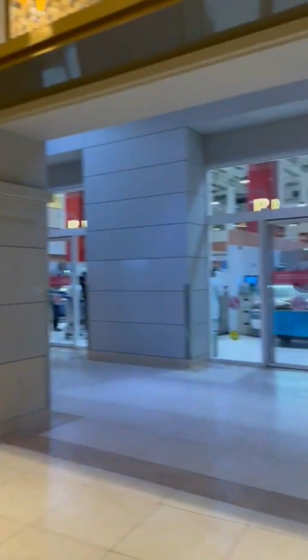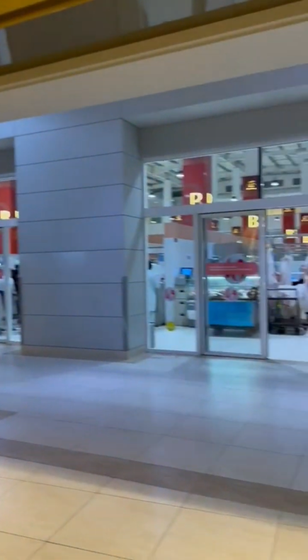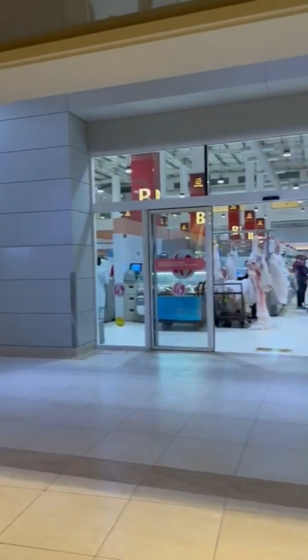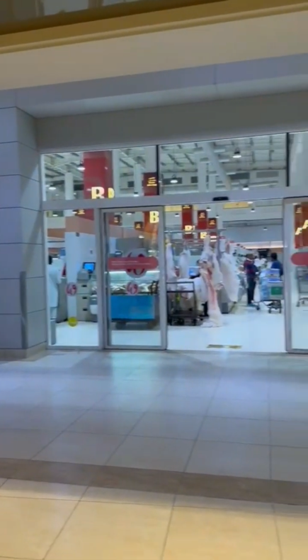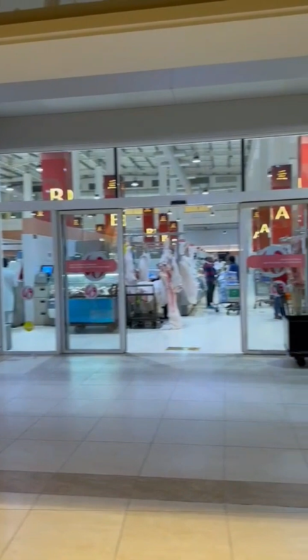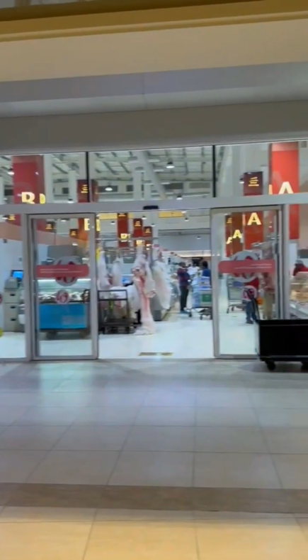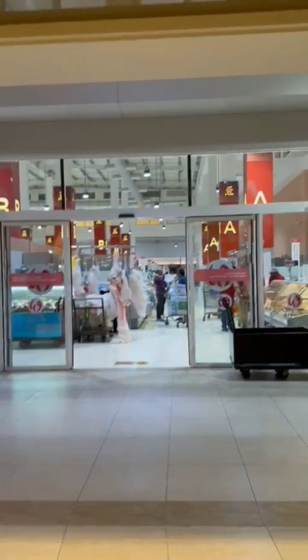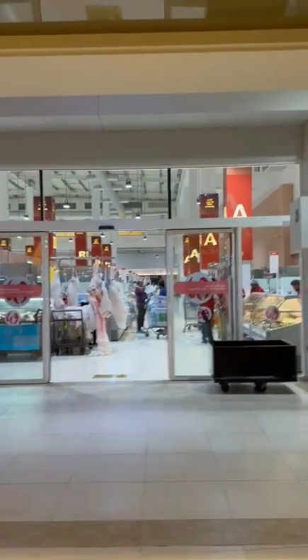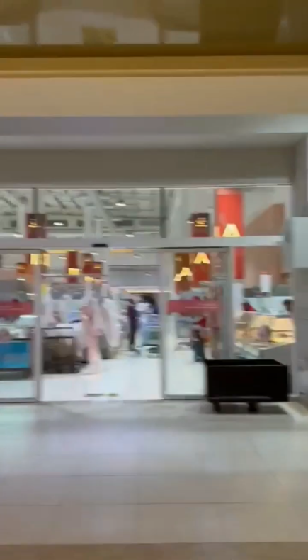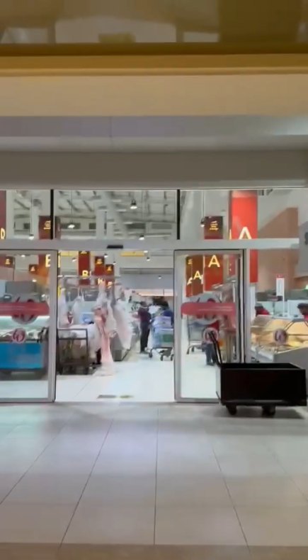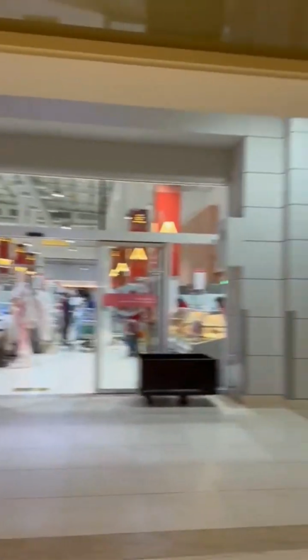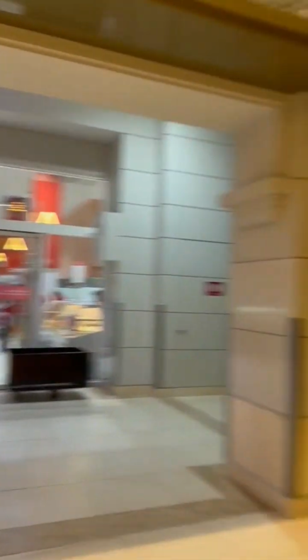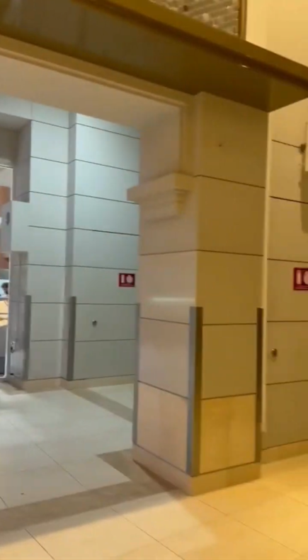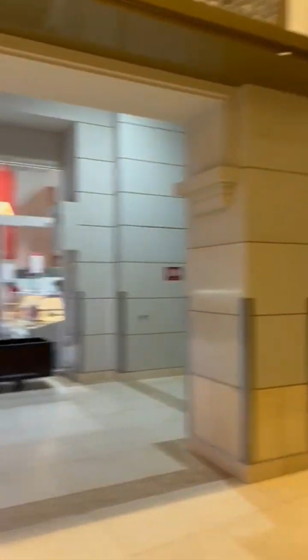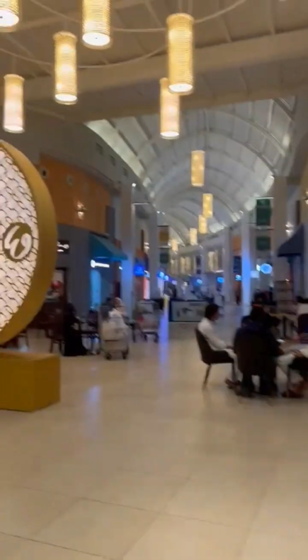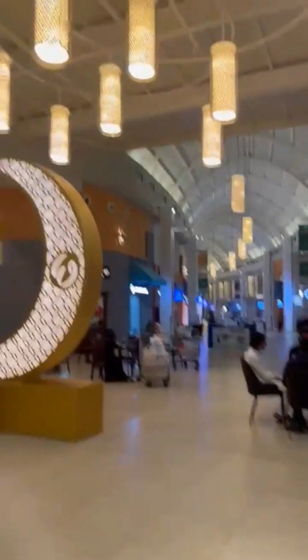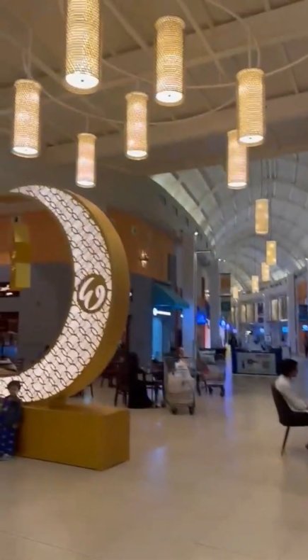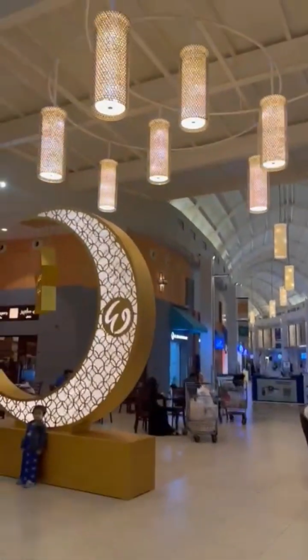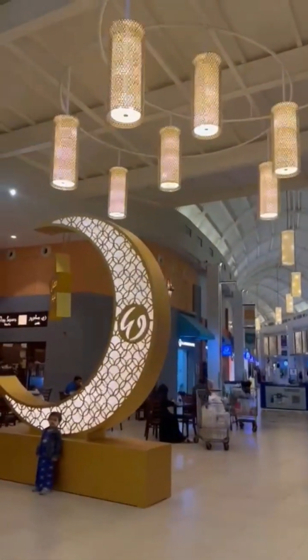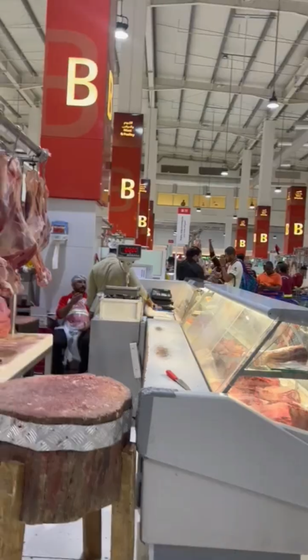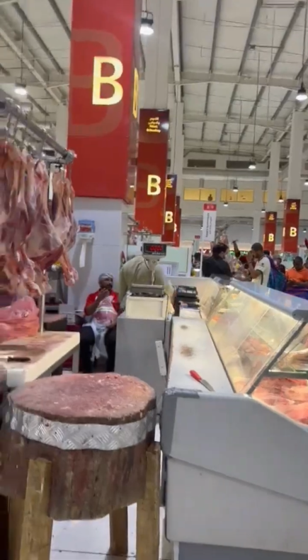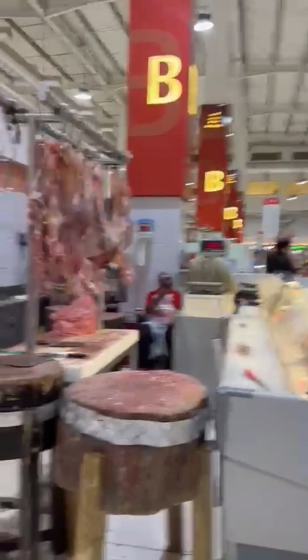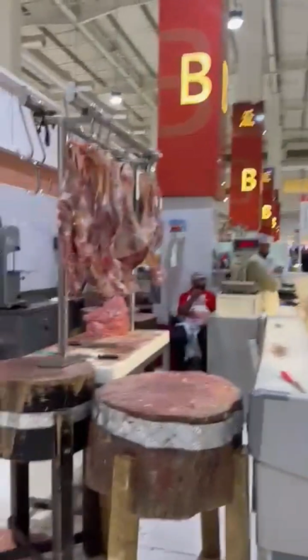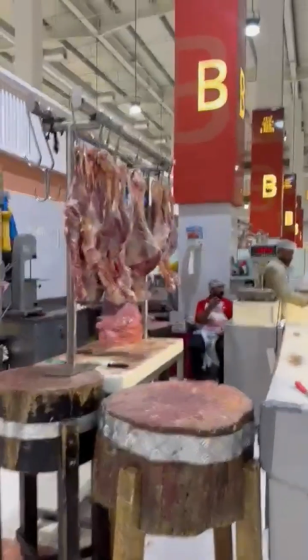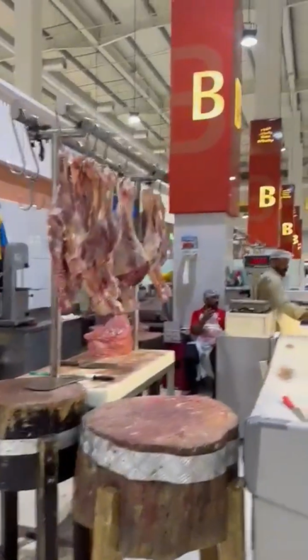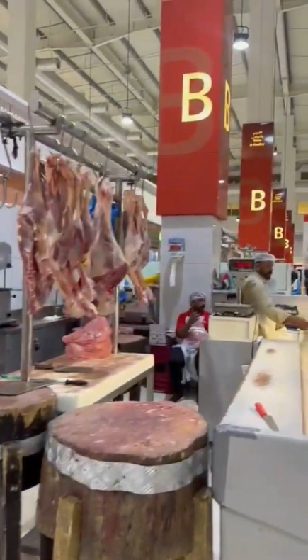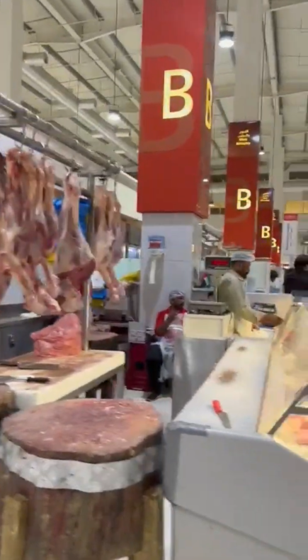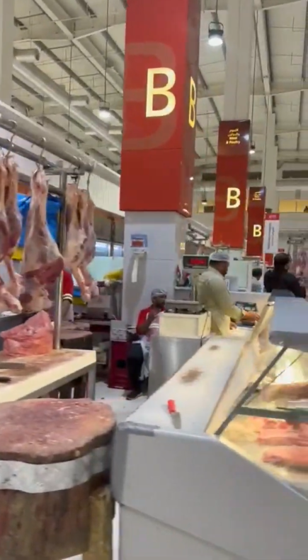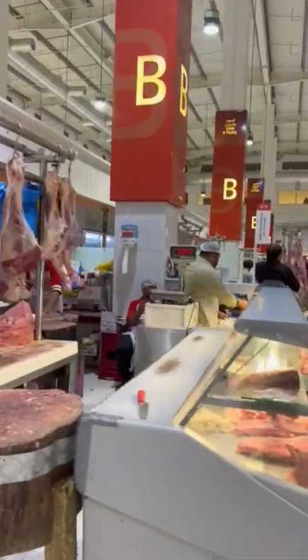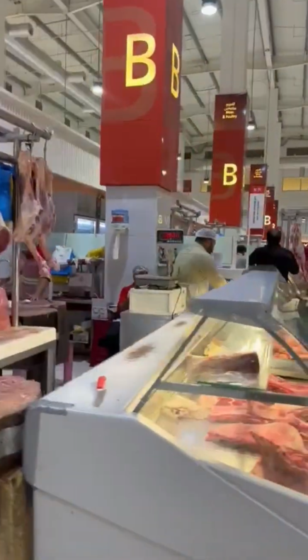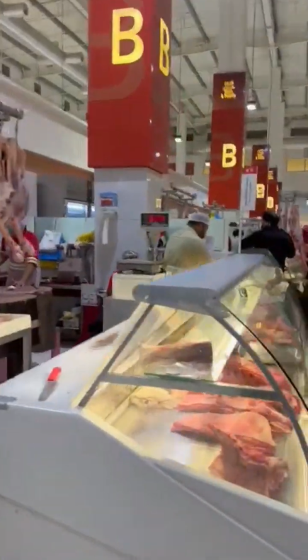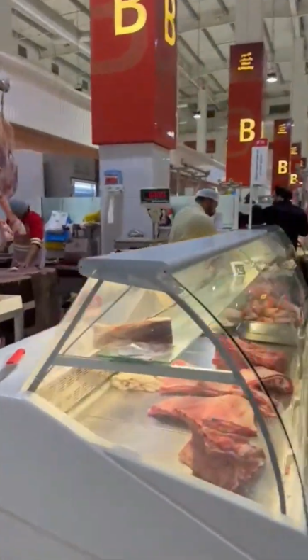Let's look at the beef, mutton, chicken, Indian beef, and Pakistani mutton sections.